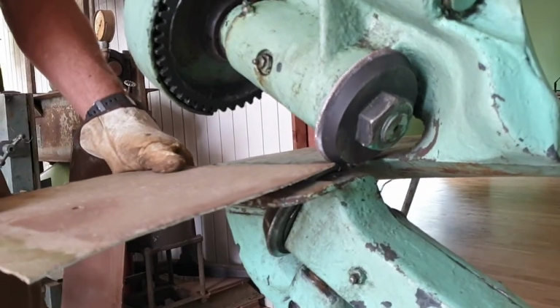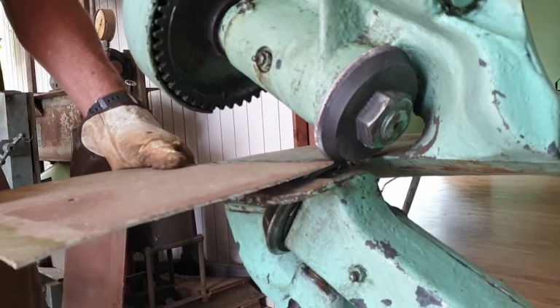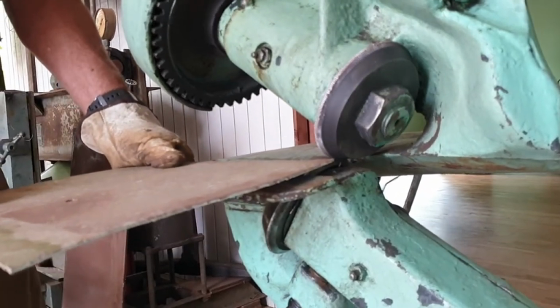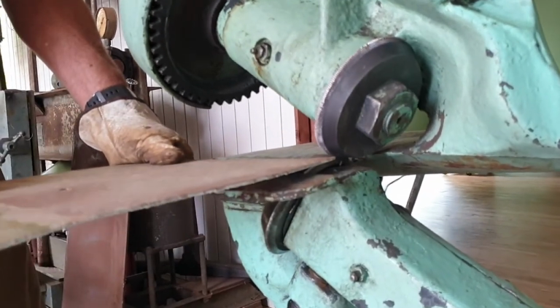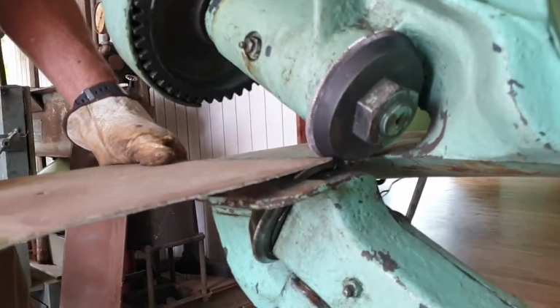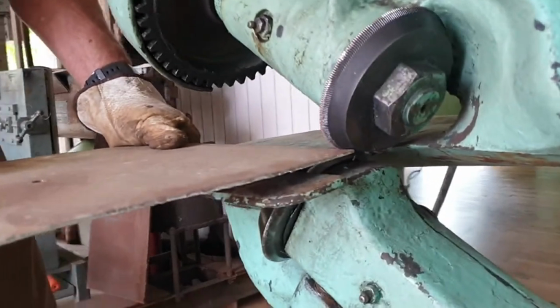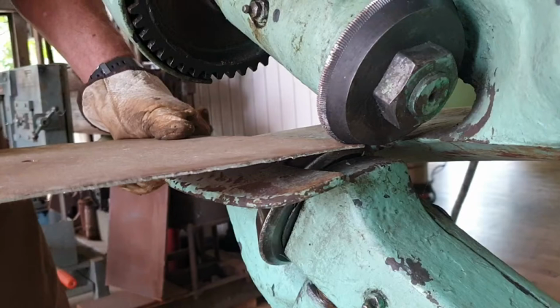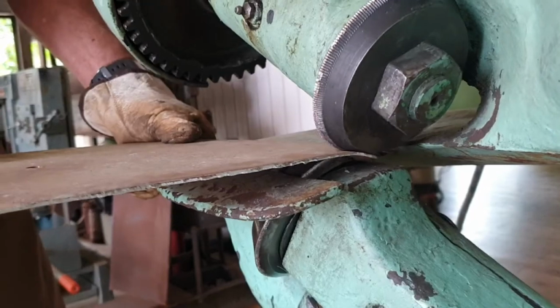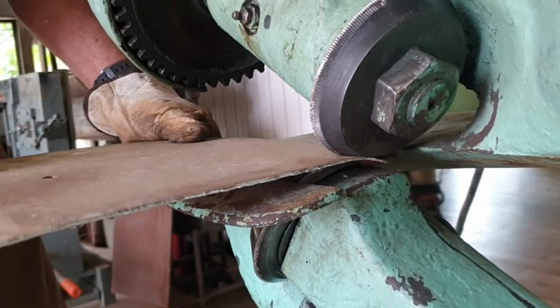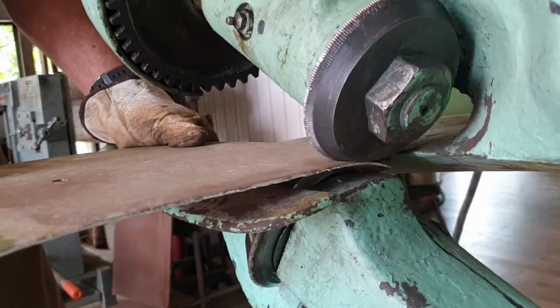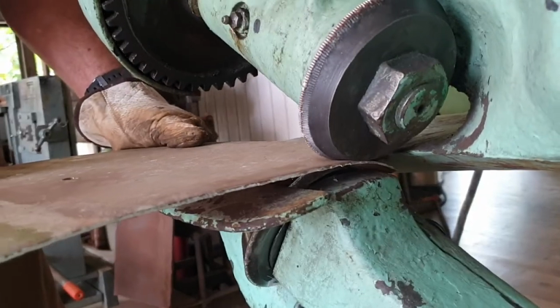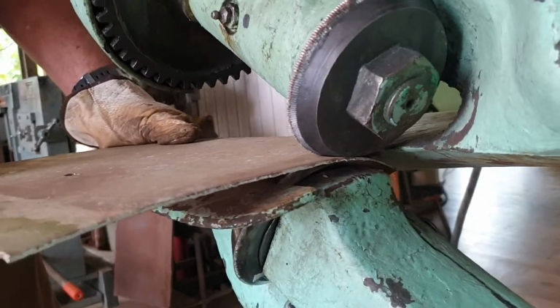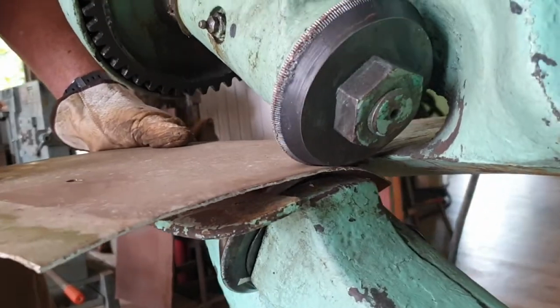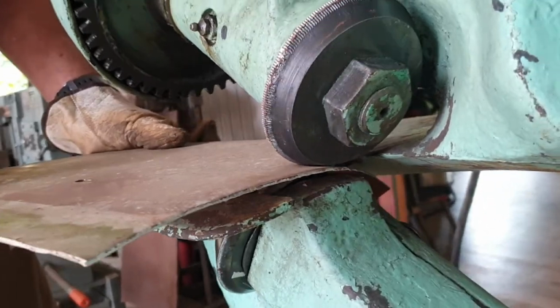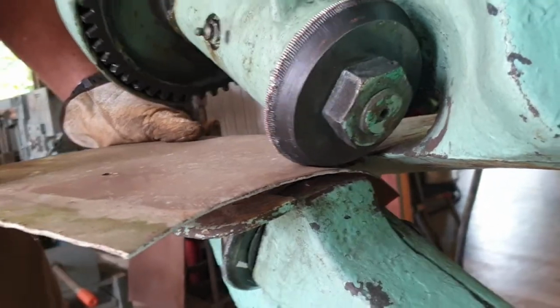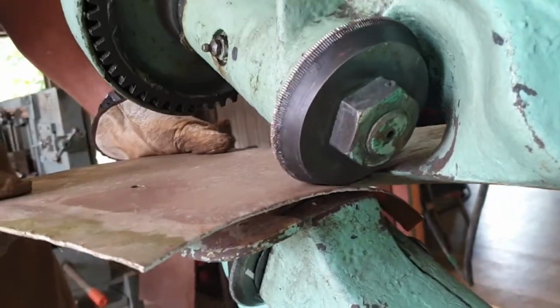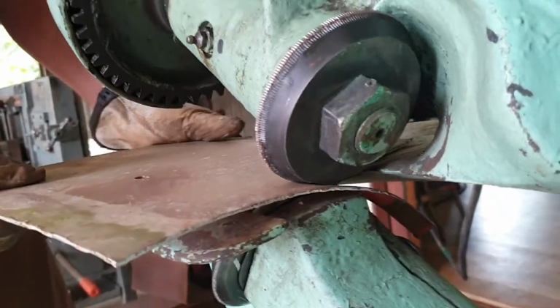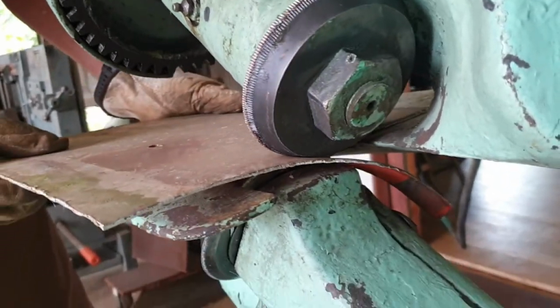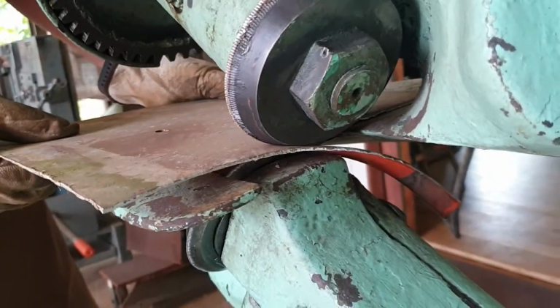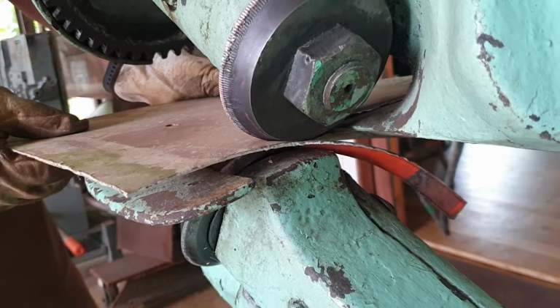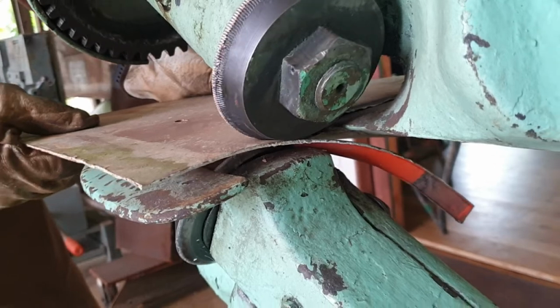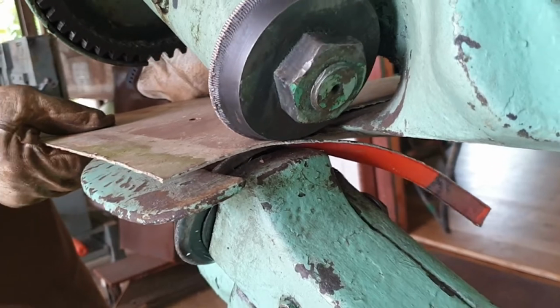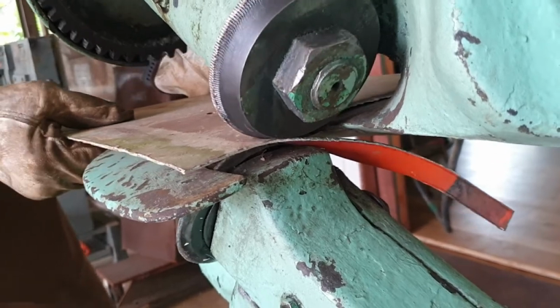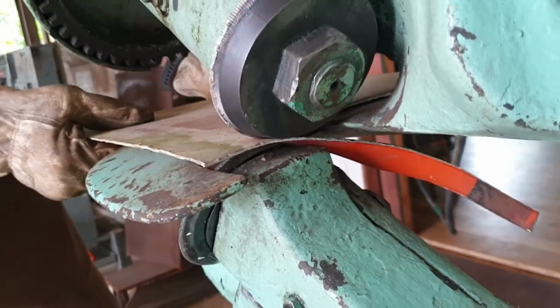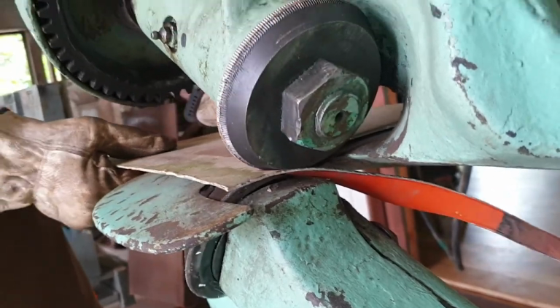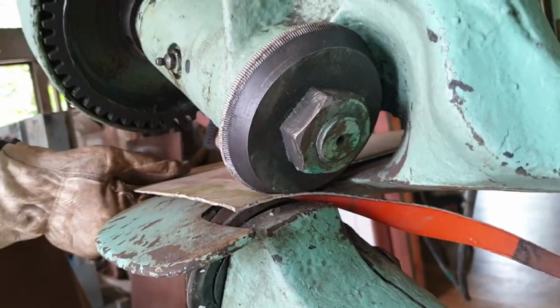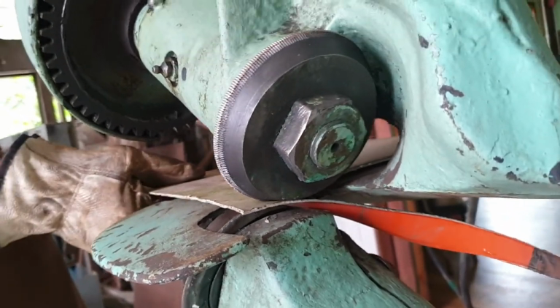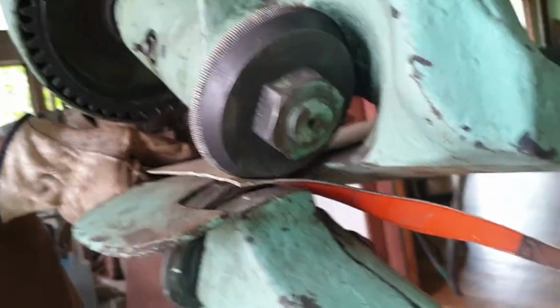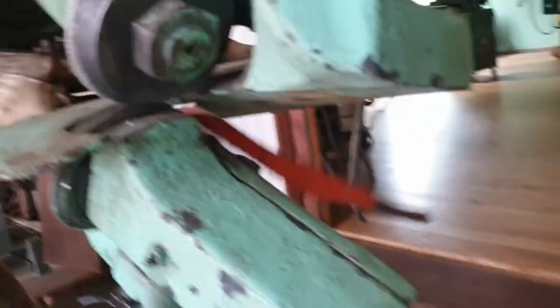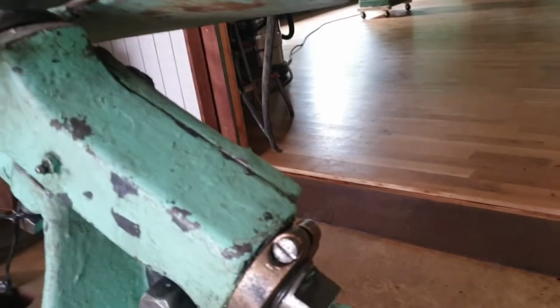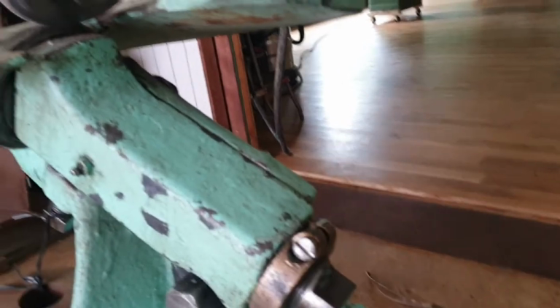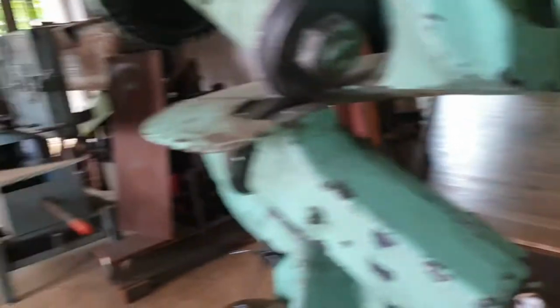This will do 10 gauge. Here's a piece of aluminum — put a curve in it if we want. Shears it pretty clean.